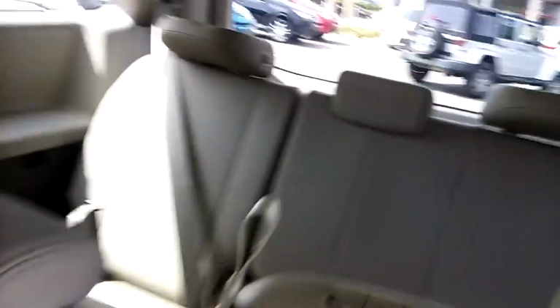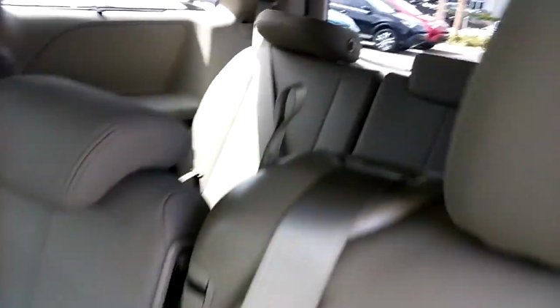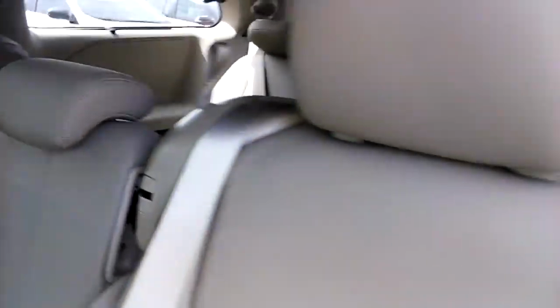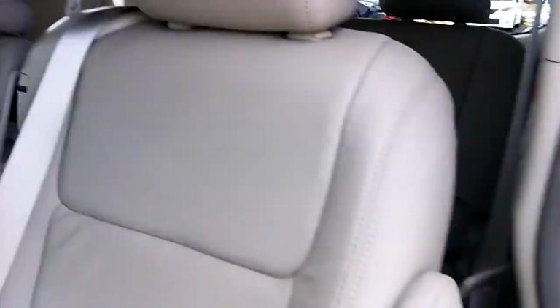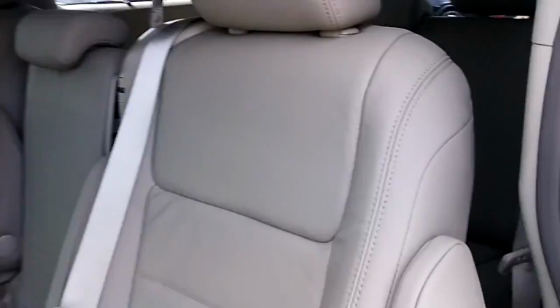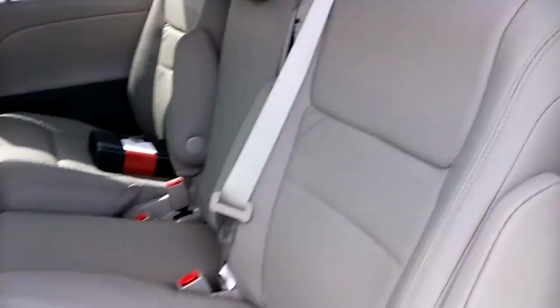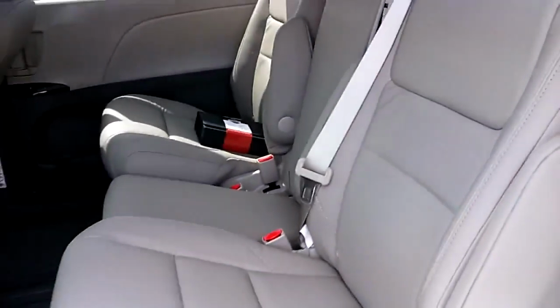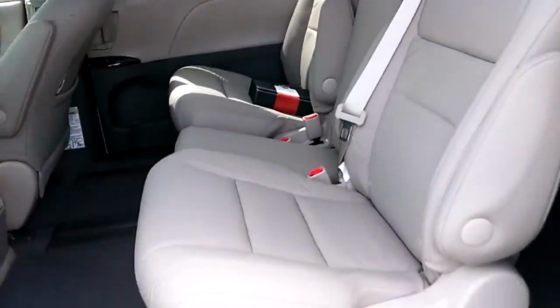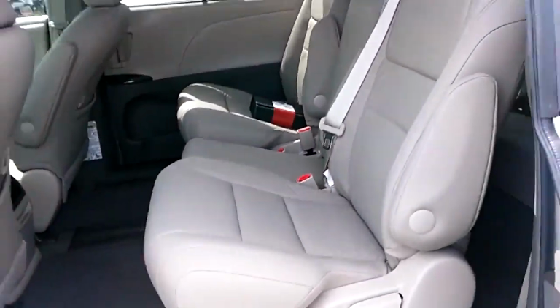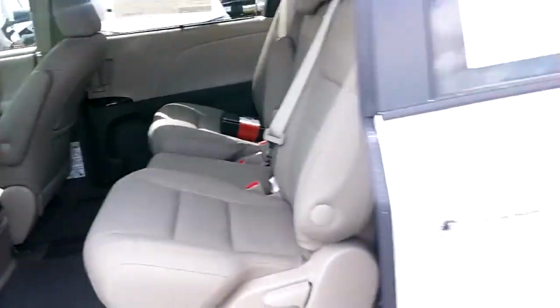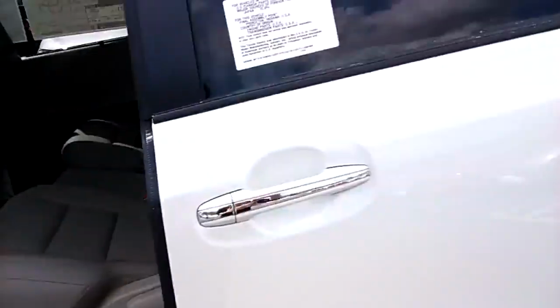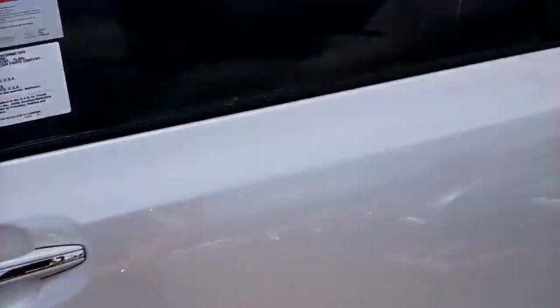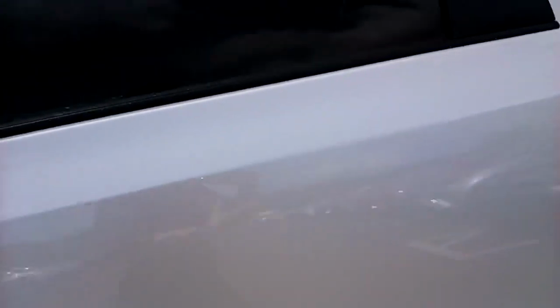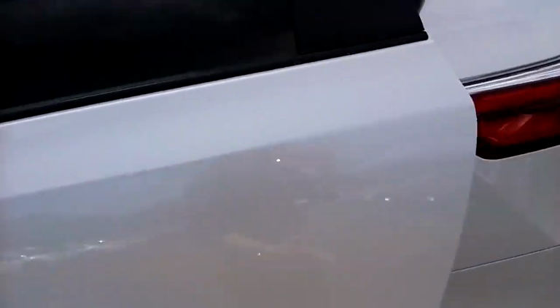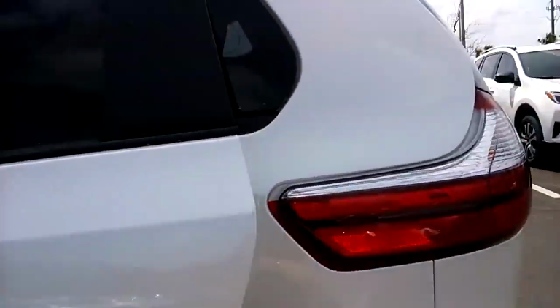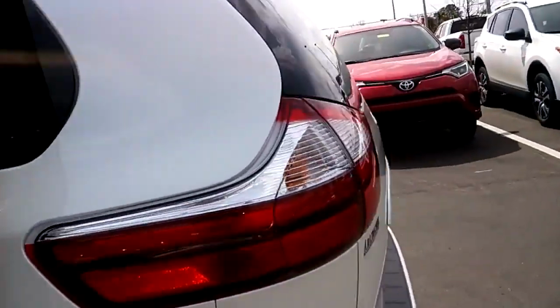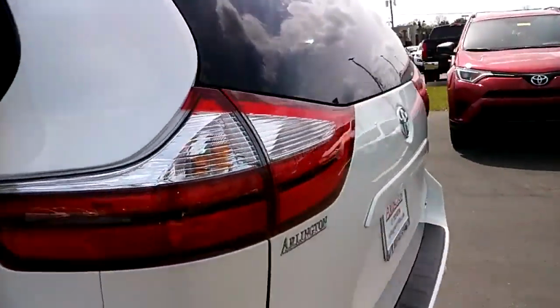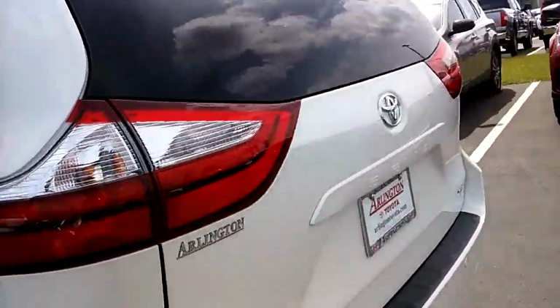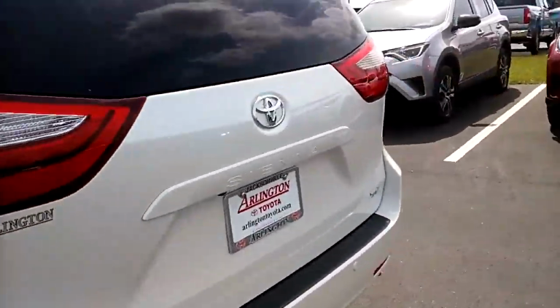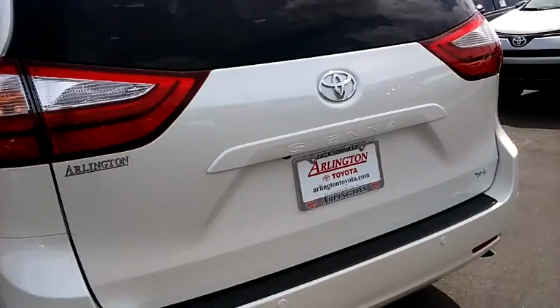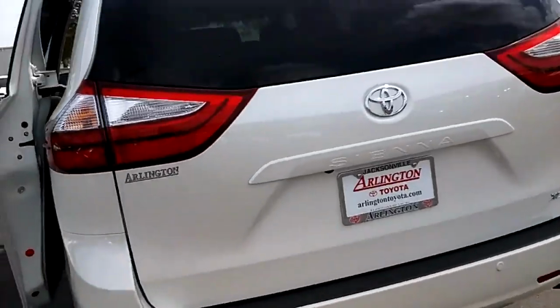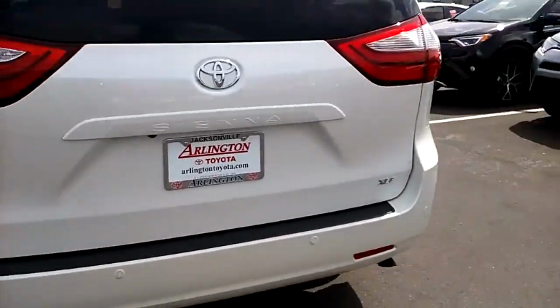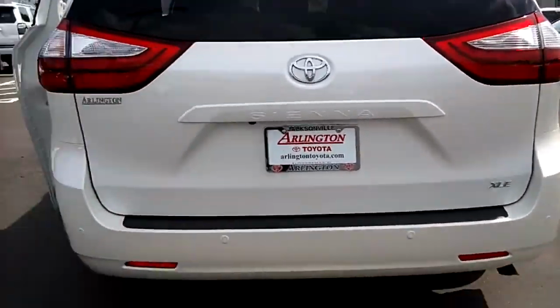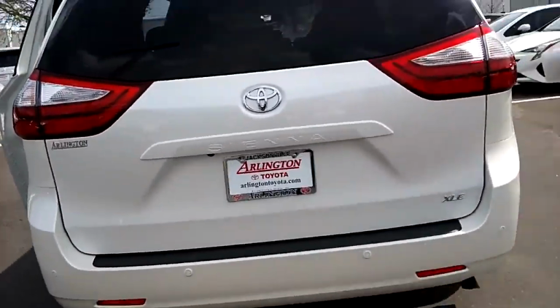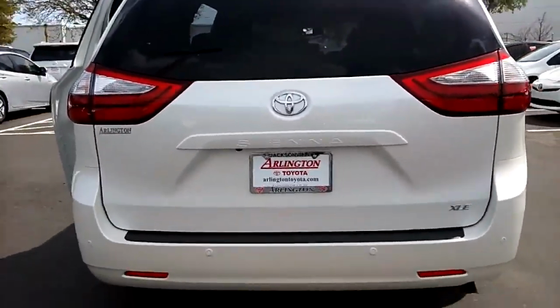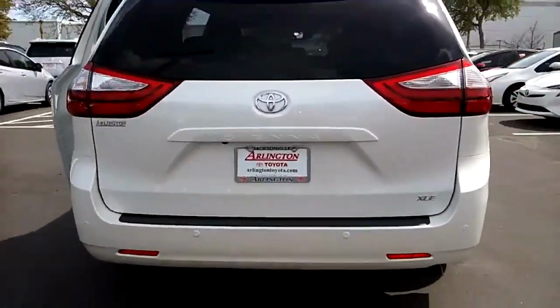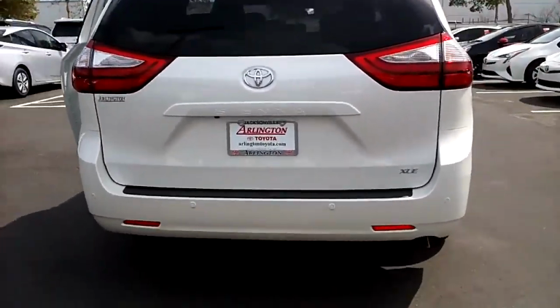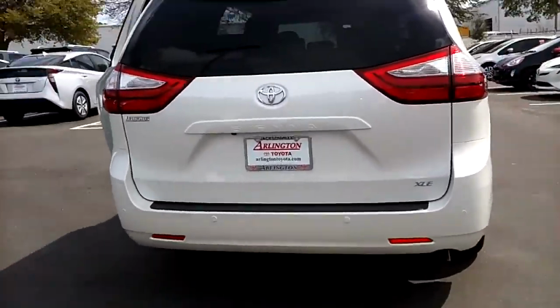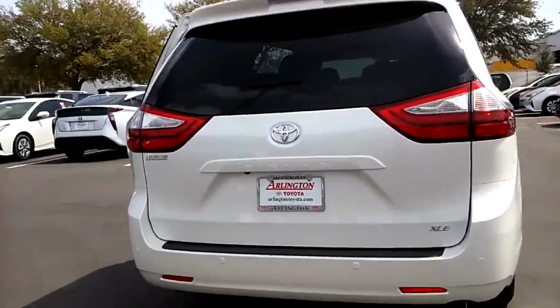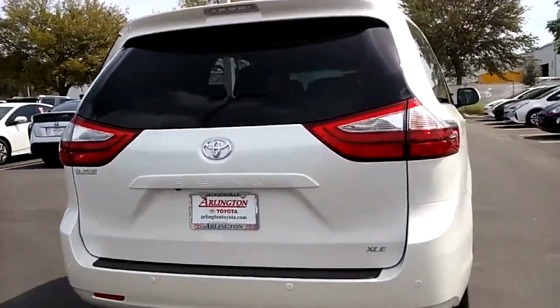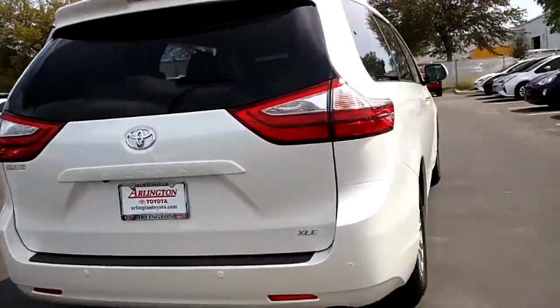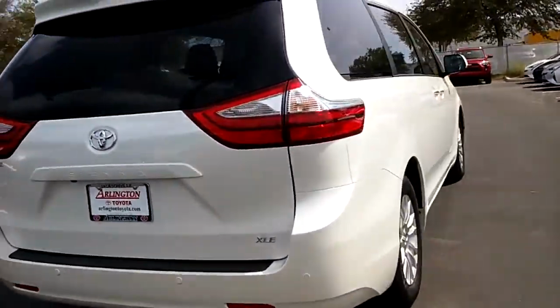I'm not sure if you've messed around with the seats and all, but they're very, very easy to use and utilize, which is going to be great. If you're in a van, obviously your family is going to want that accessibility with easy comfort.